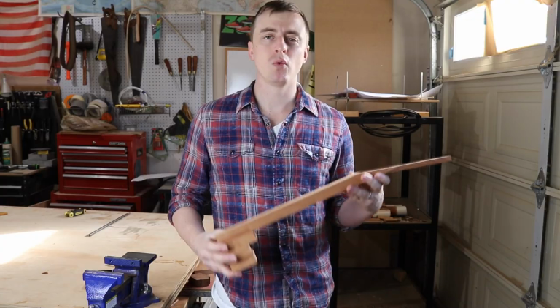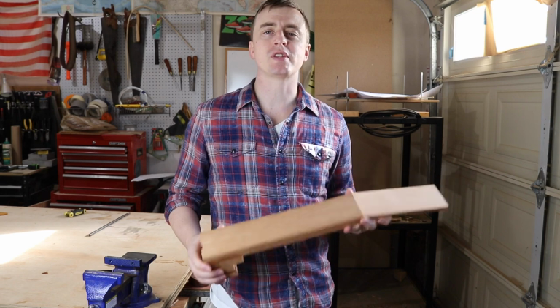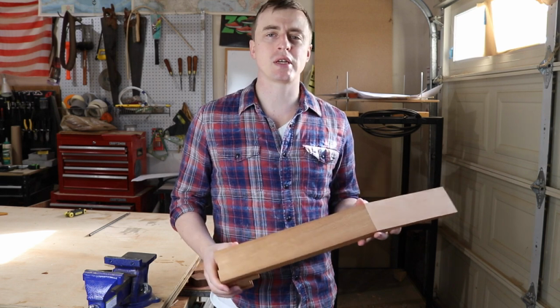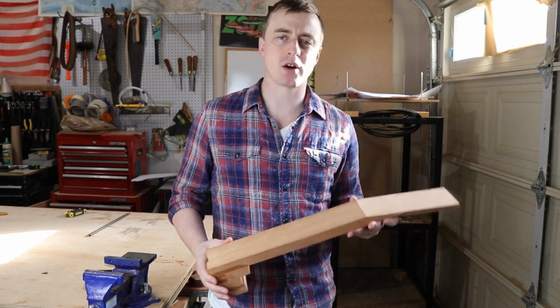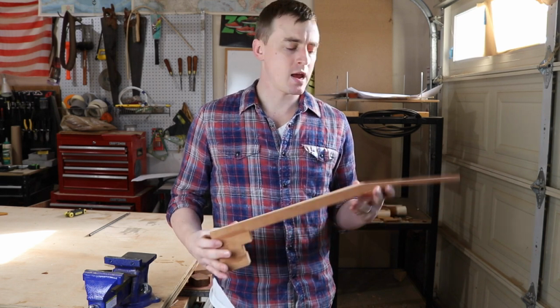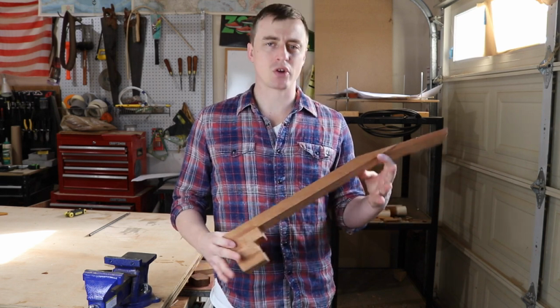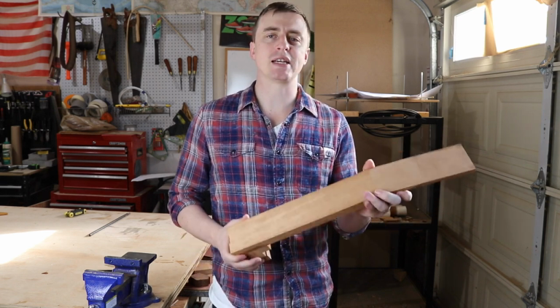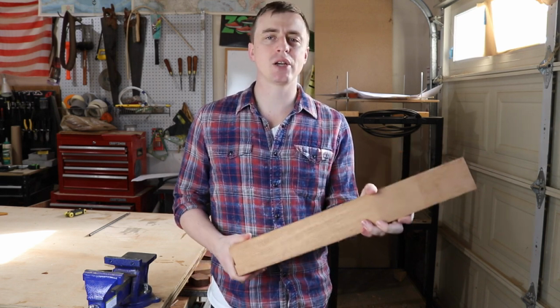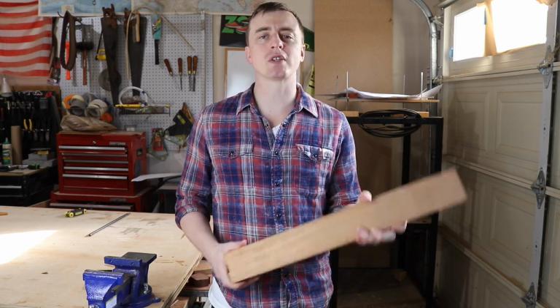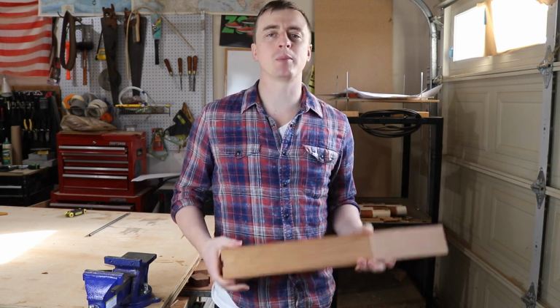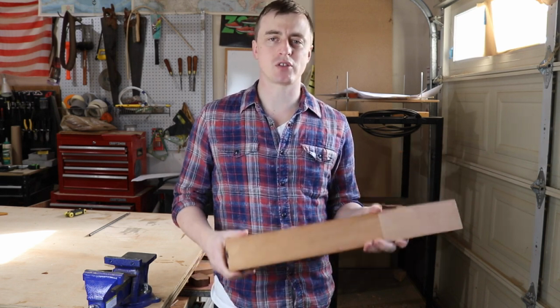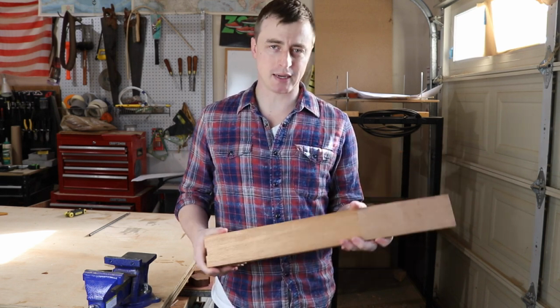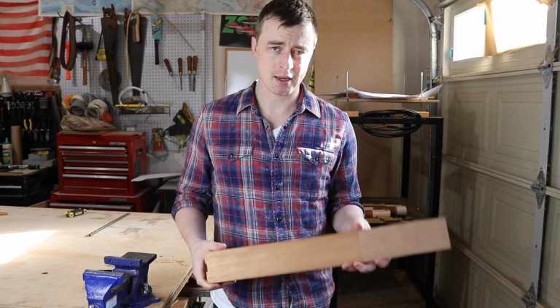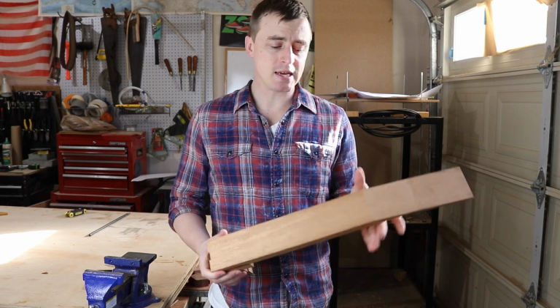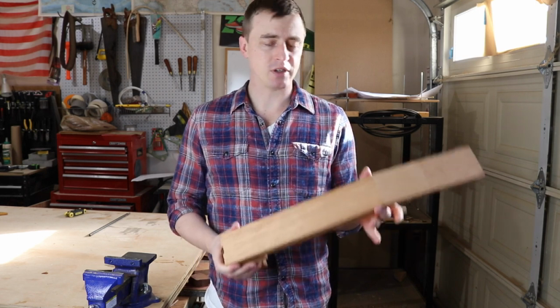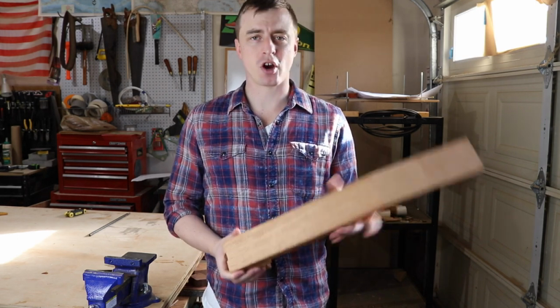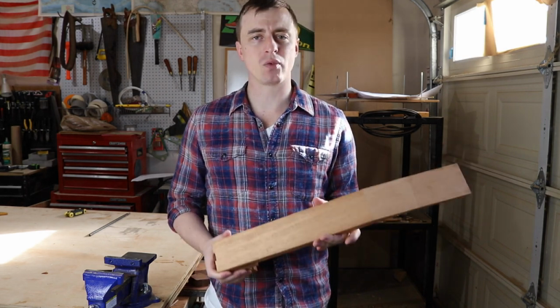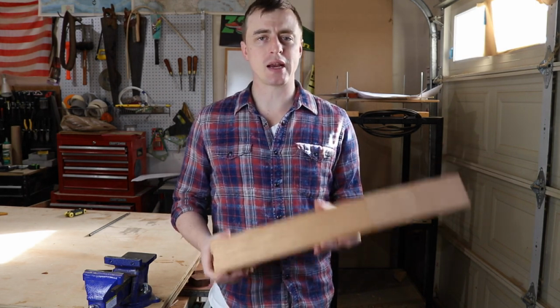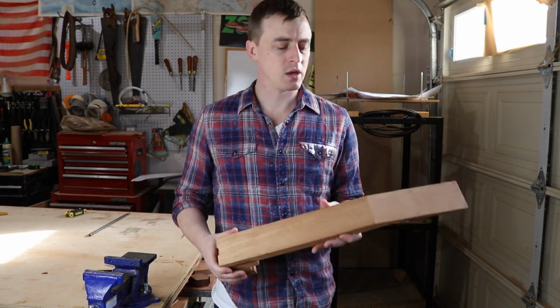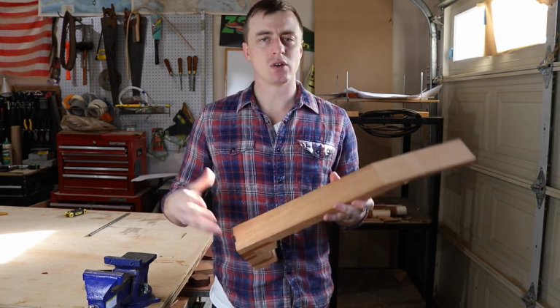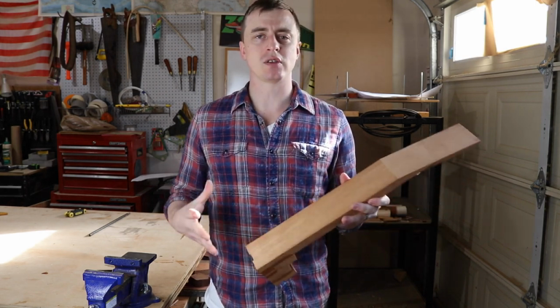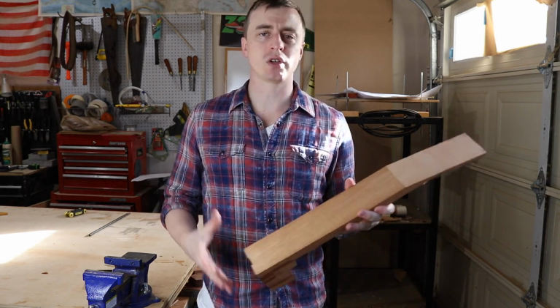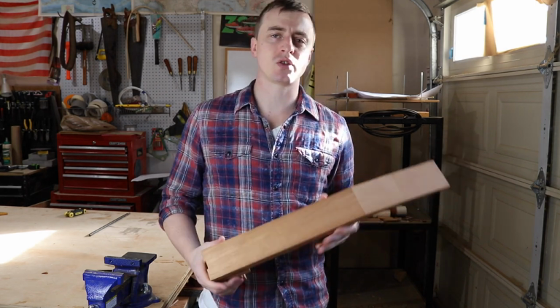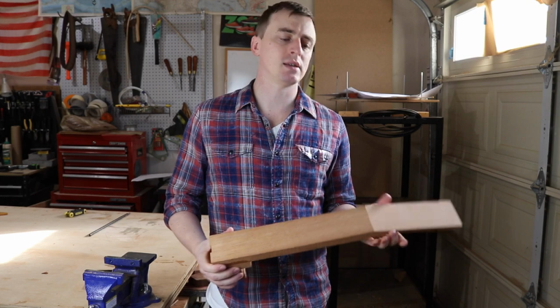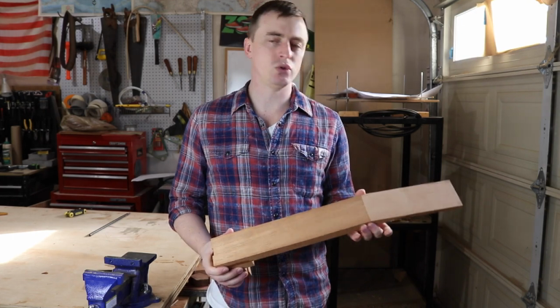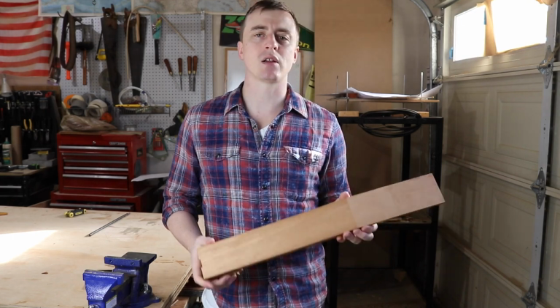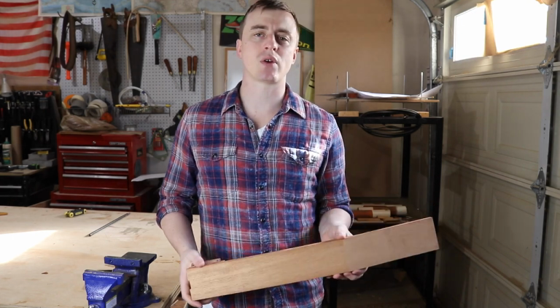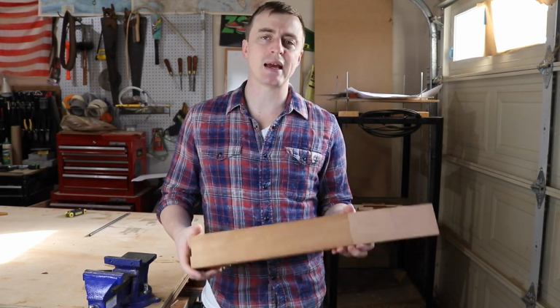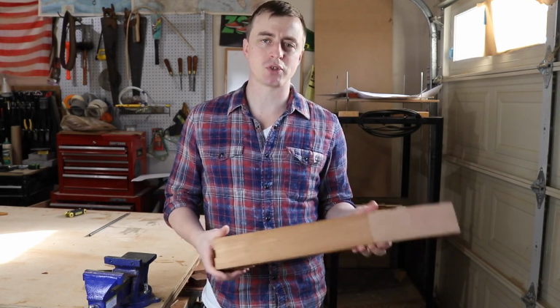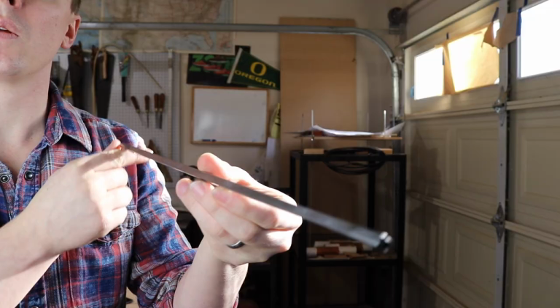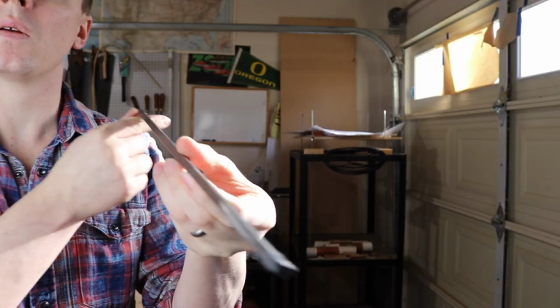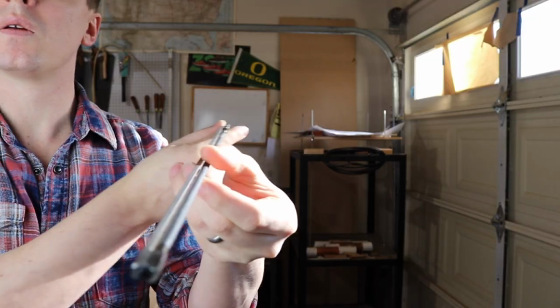When you put steel strings on a guitar, it creates a lot of tension, which over time can put a lot of stress on the neck. You have to carve it down really narrow, so a solution to this stress is to install a truss rod to add some strength.